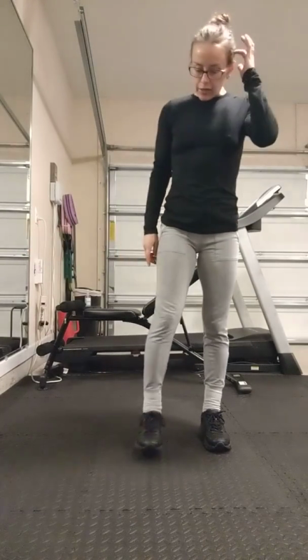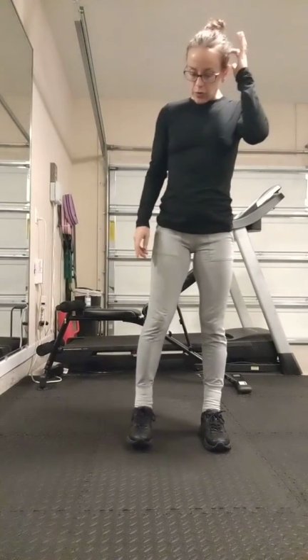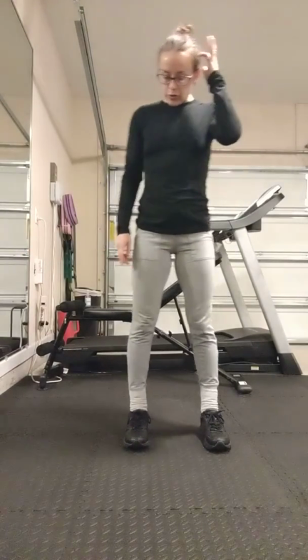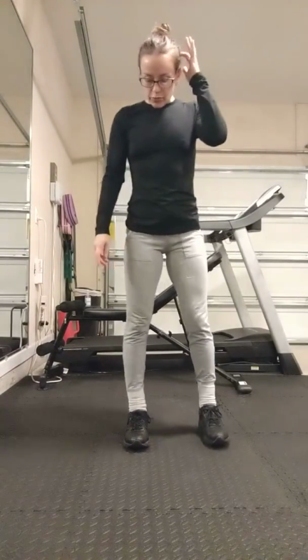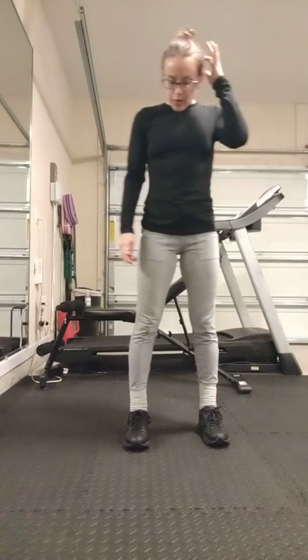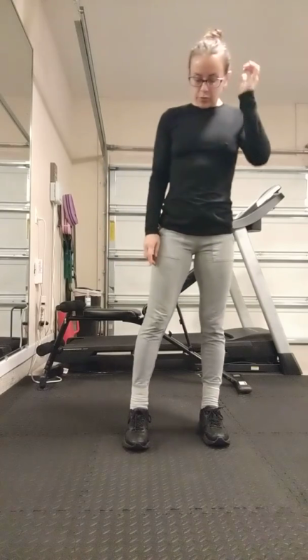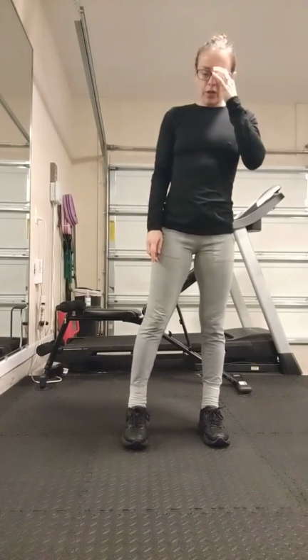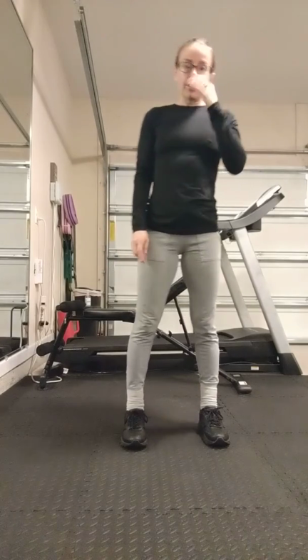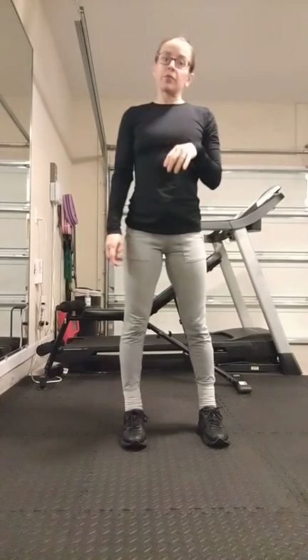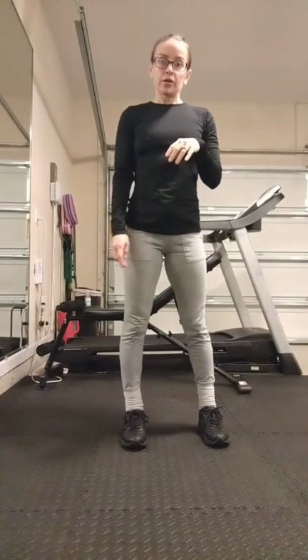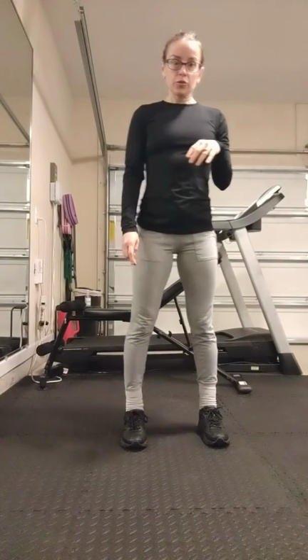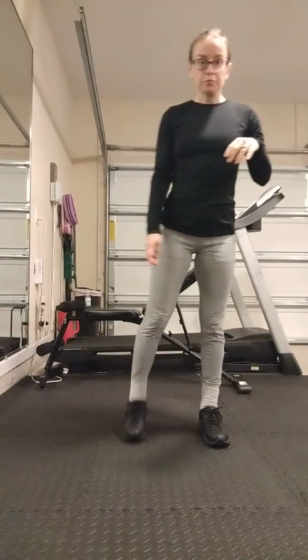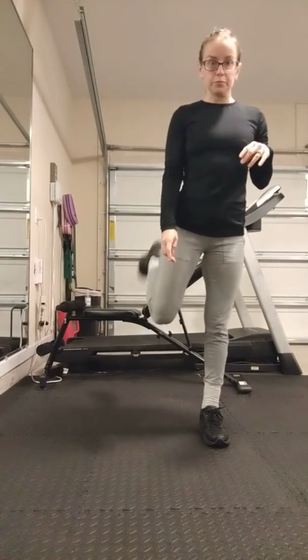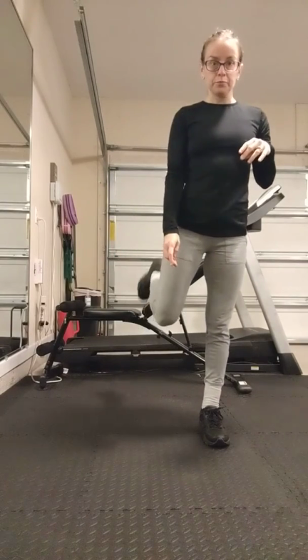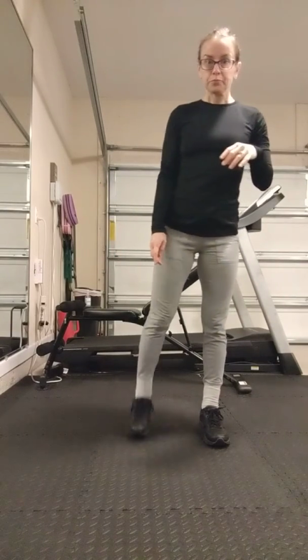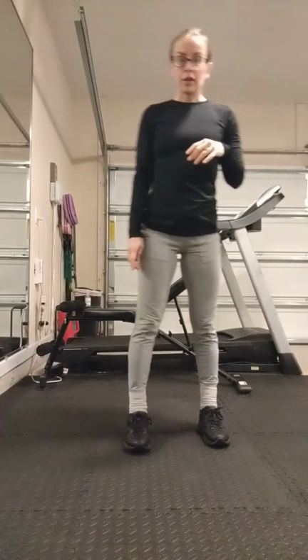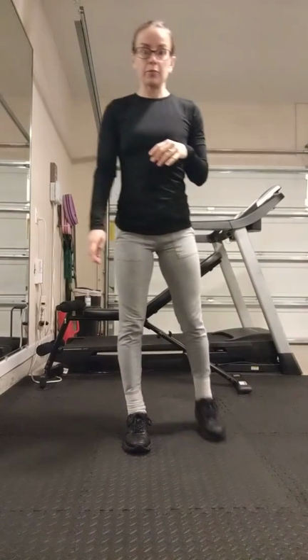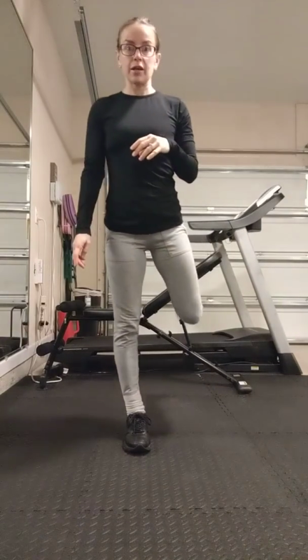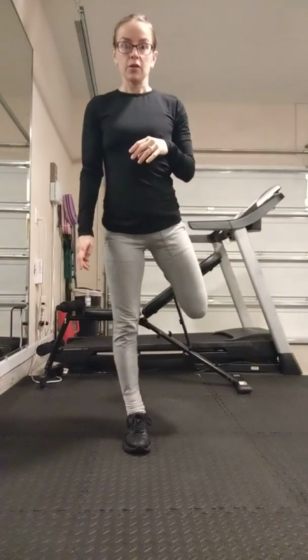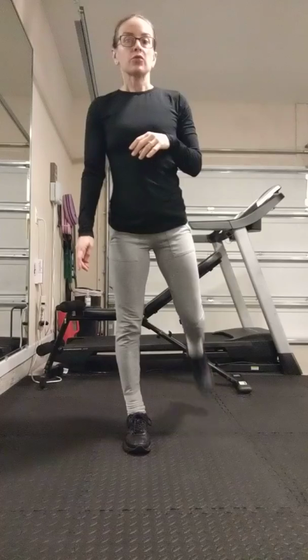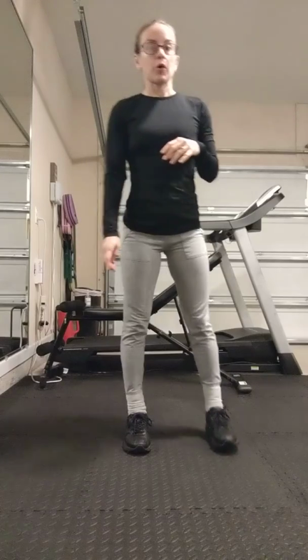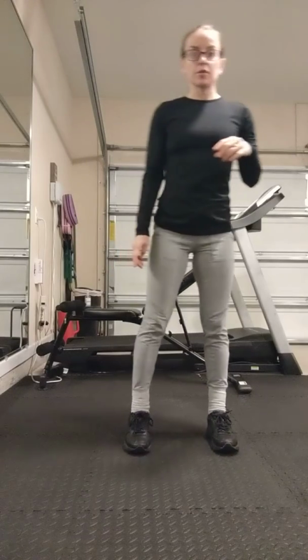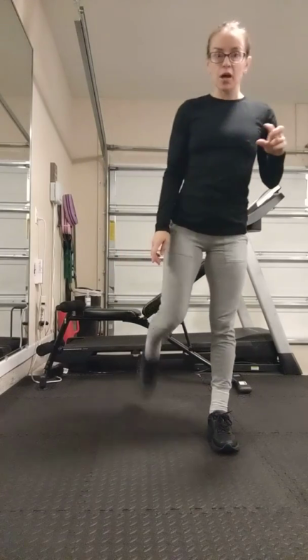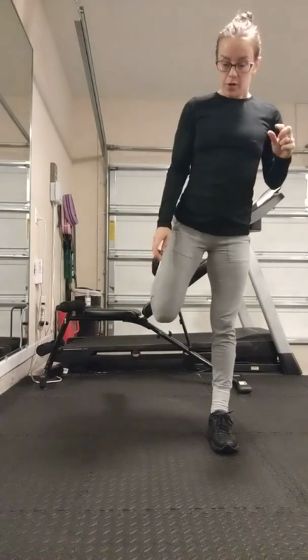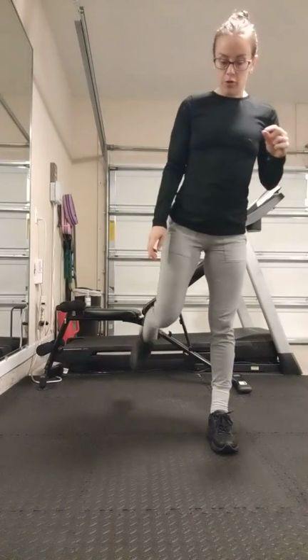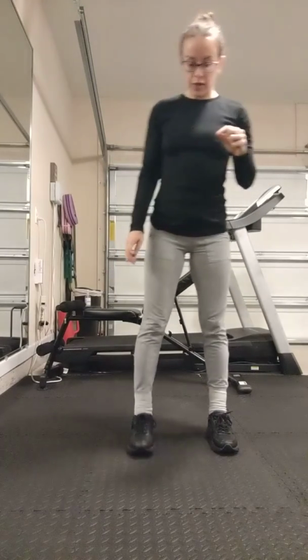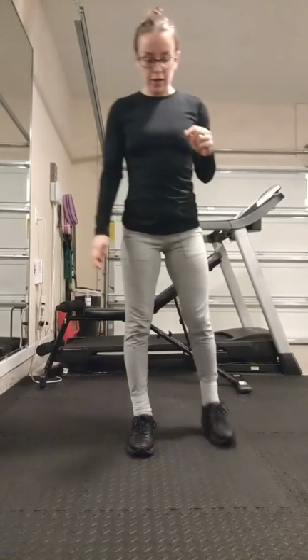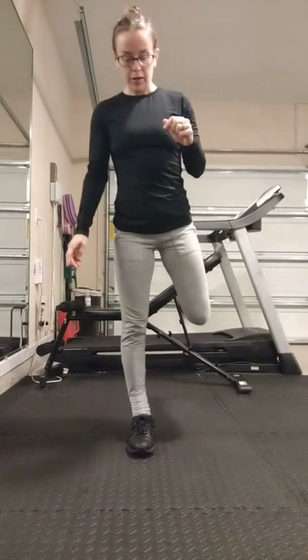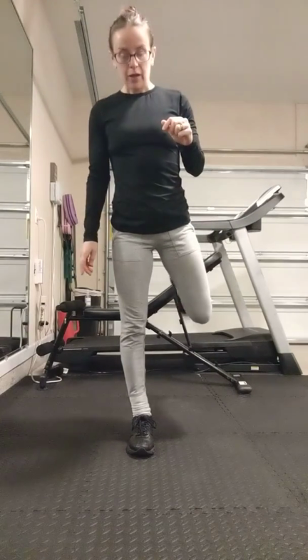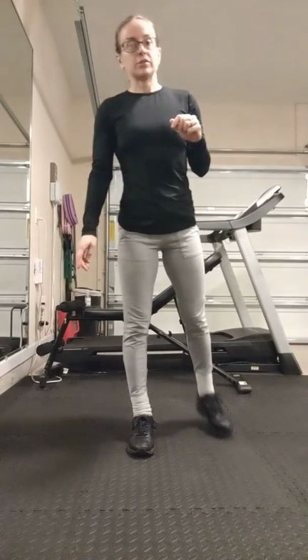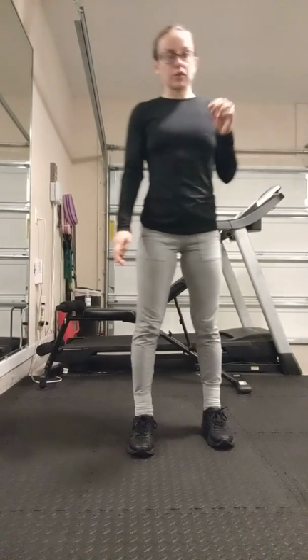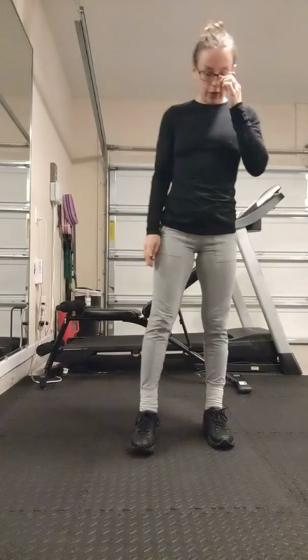Next one, all you're going to do is pull the left leg up behind you. Let it back down. Try to pause at the top. Alternate until you get 20.